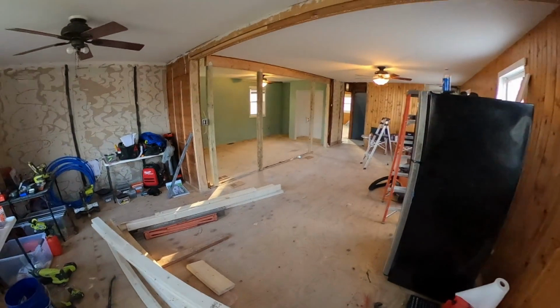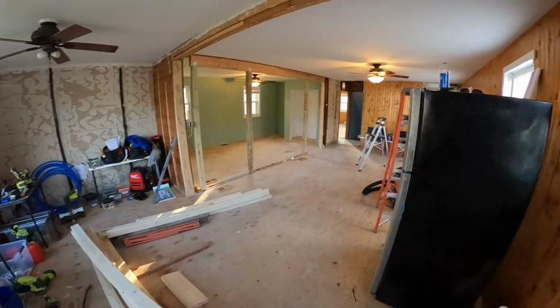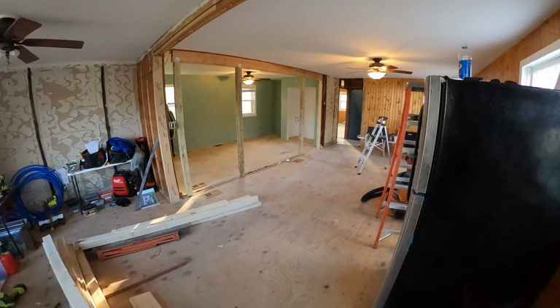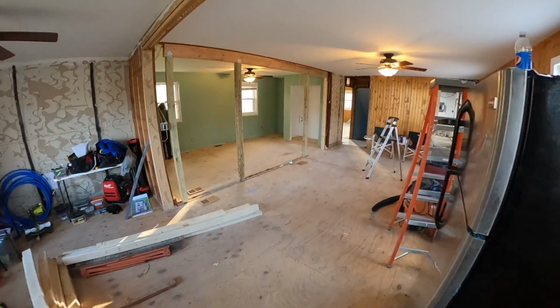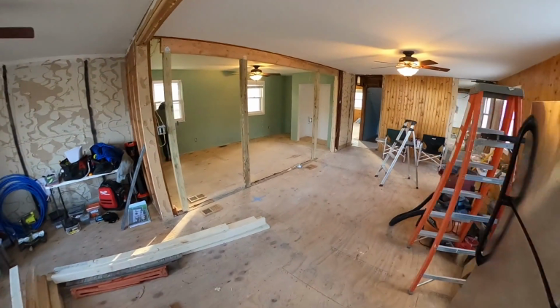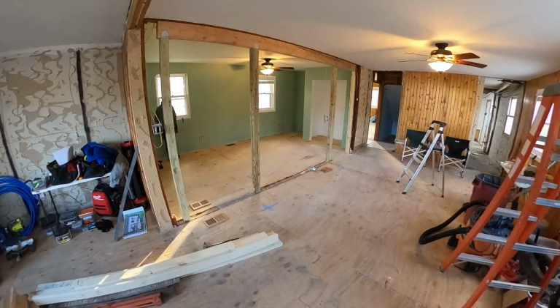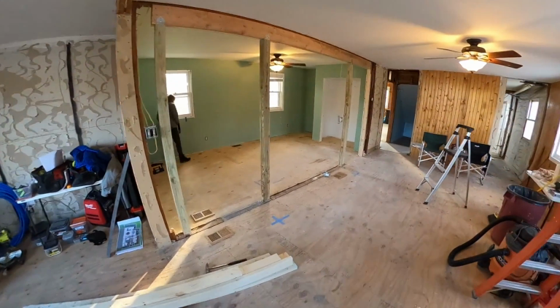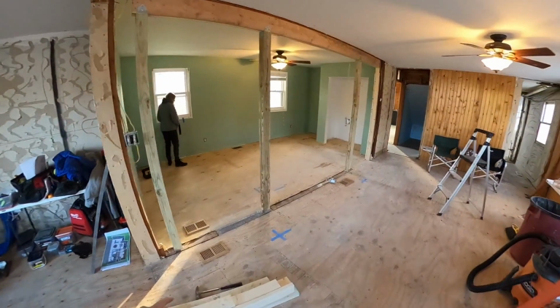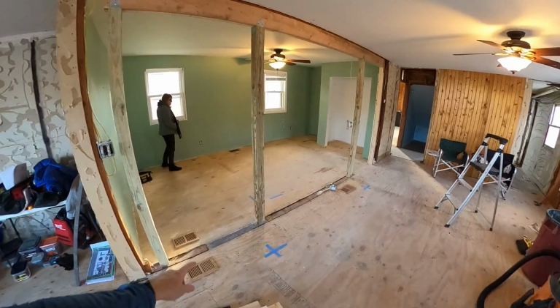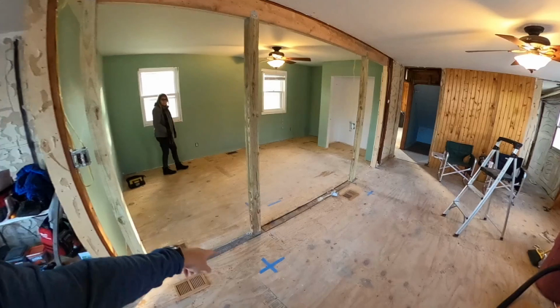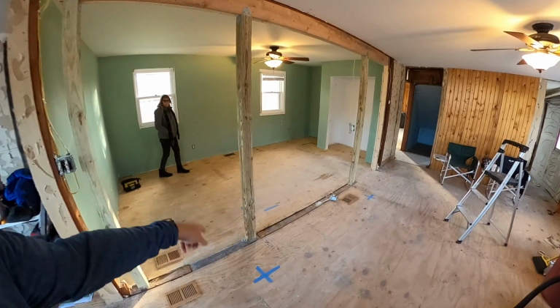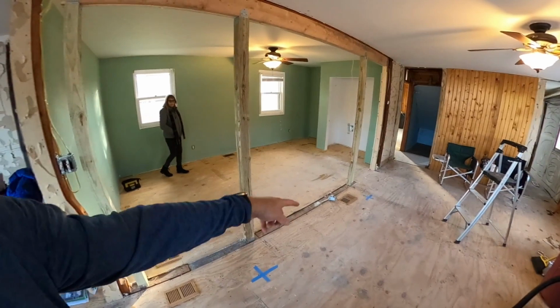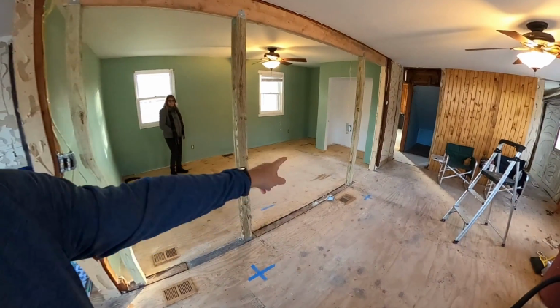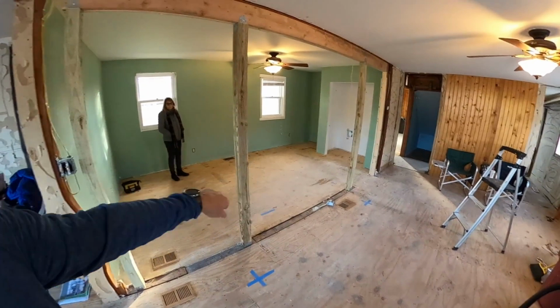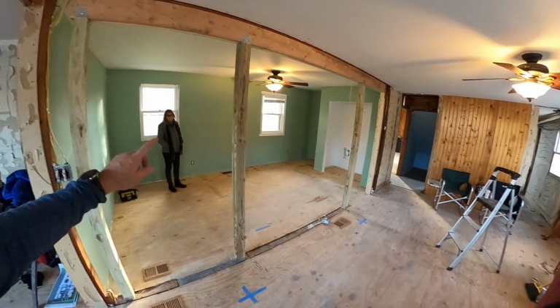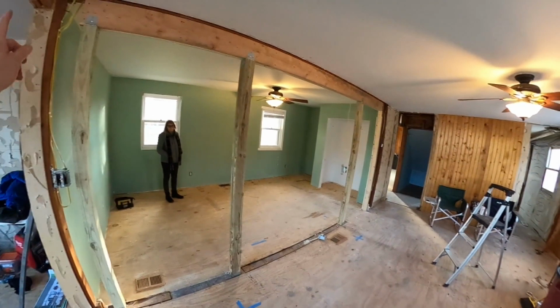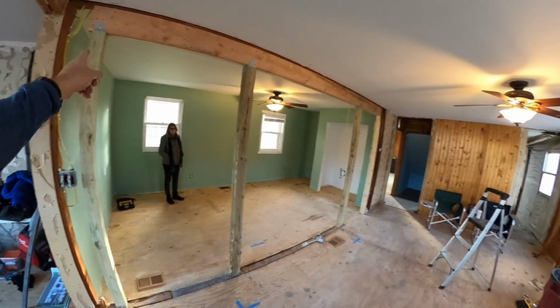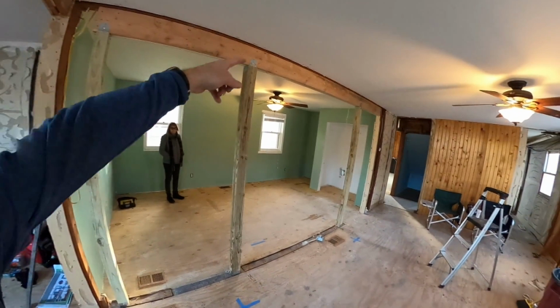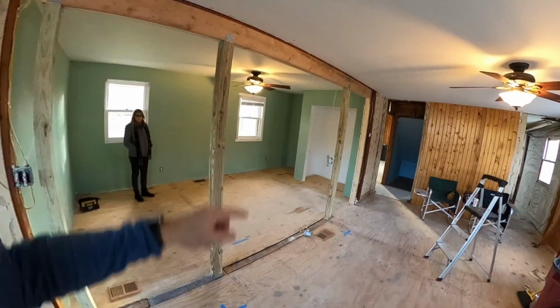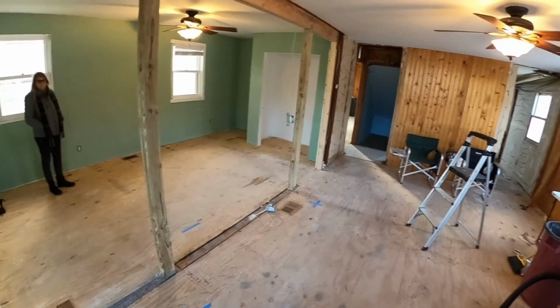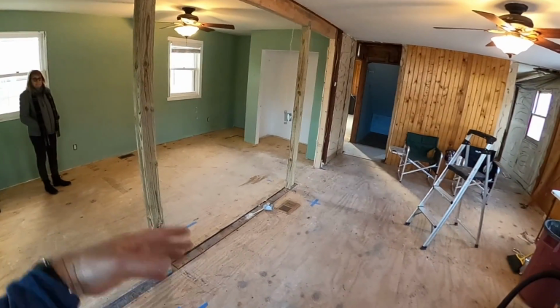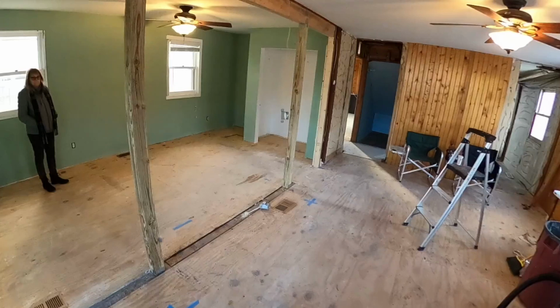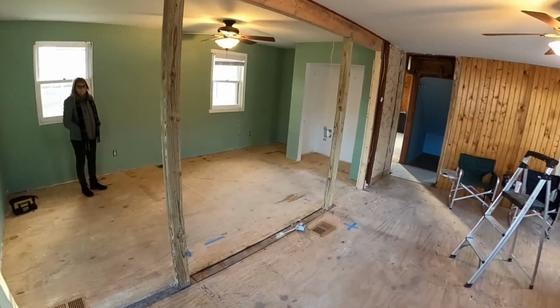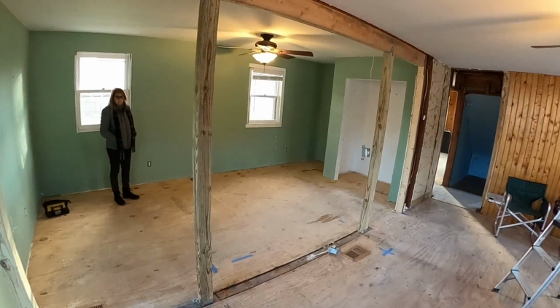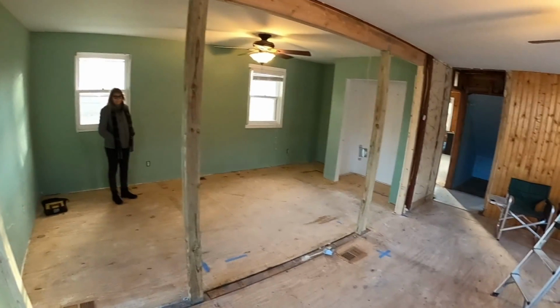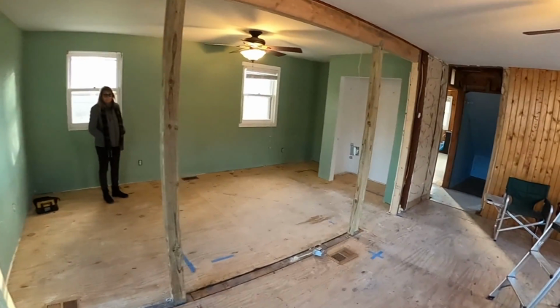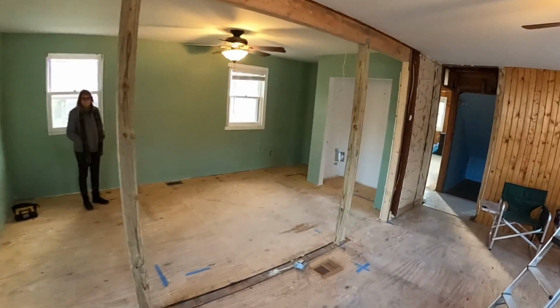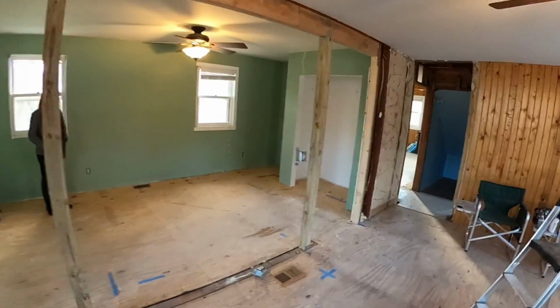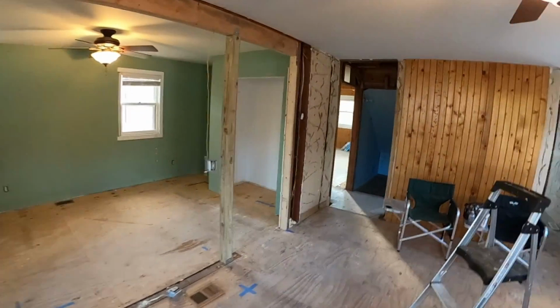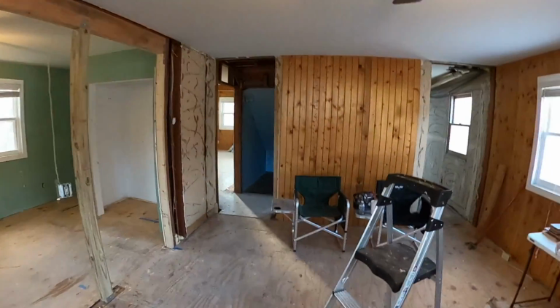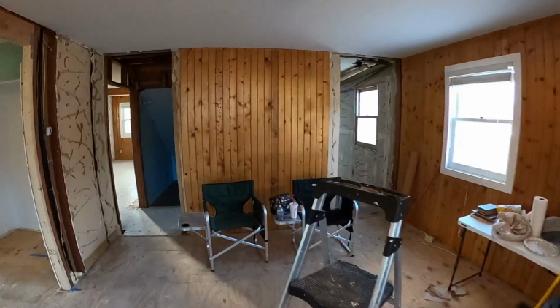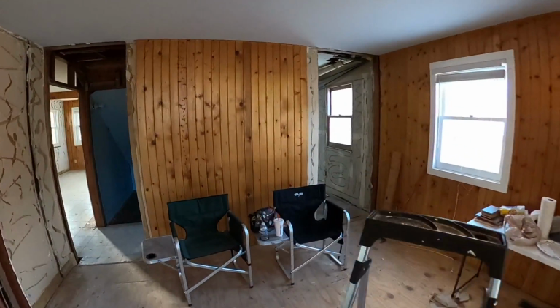Major happening here — we've got the beams in underneath, which allowed us to put the headers up above. So now this is all open, so Terry's kitchen can be finished or work done.